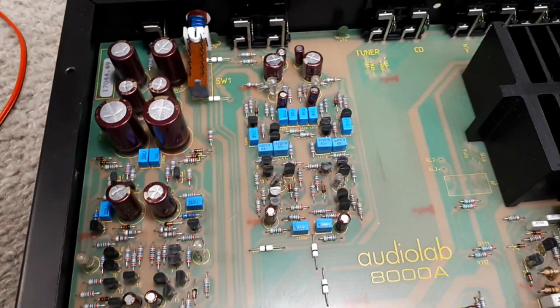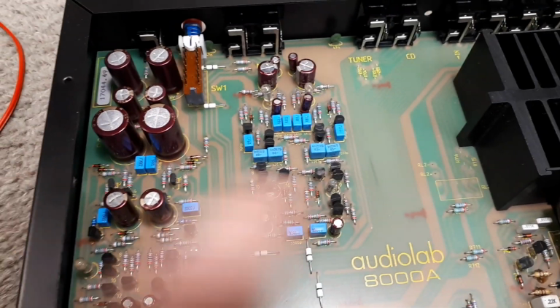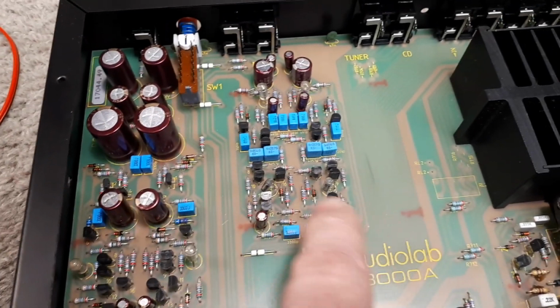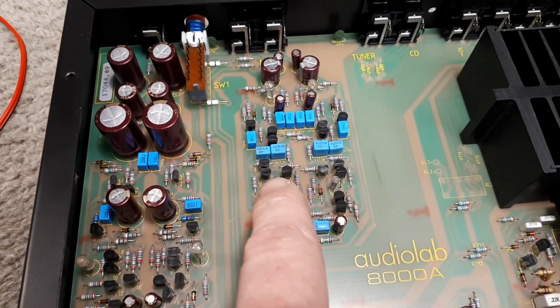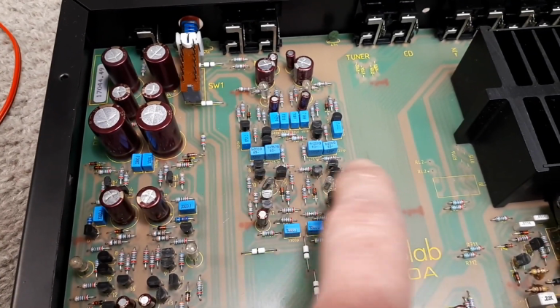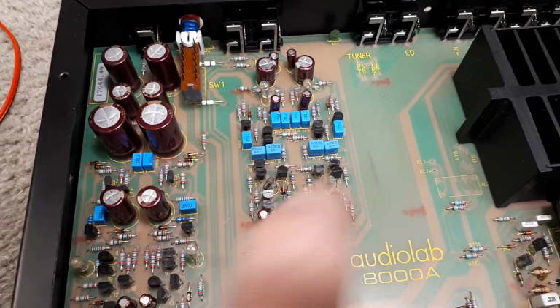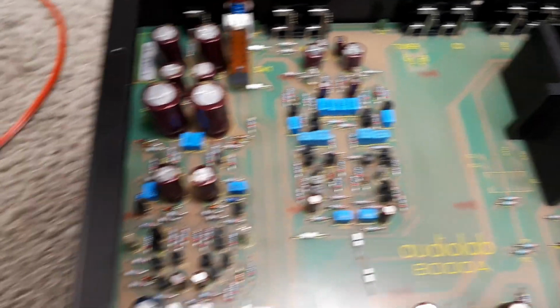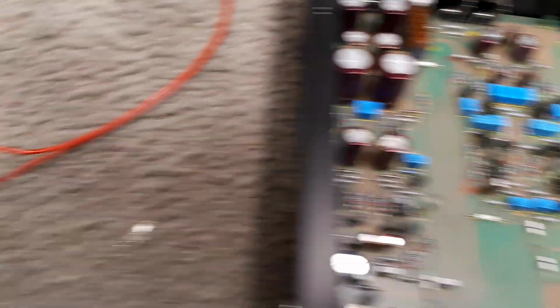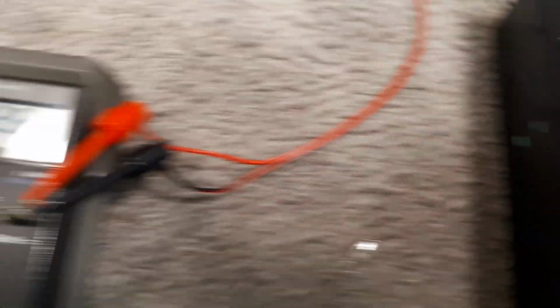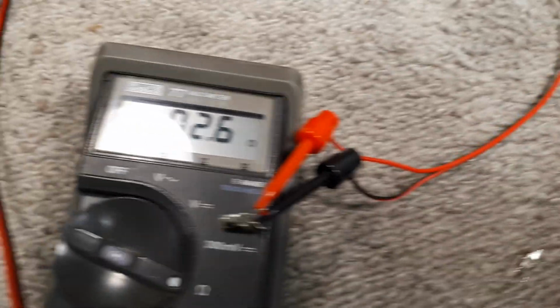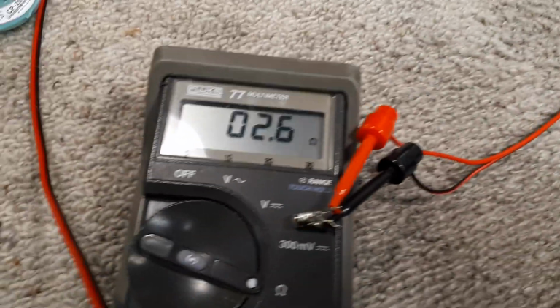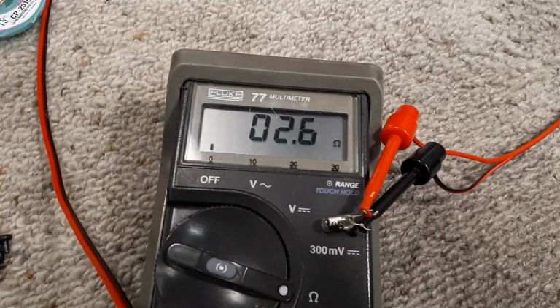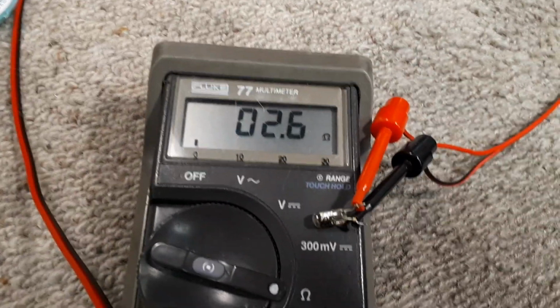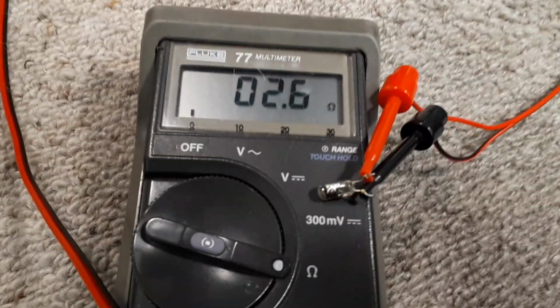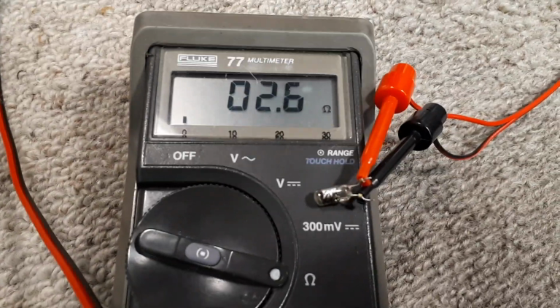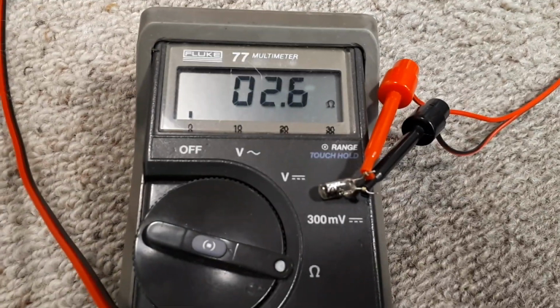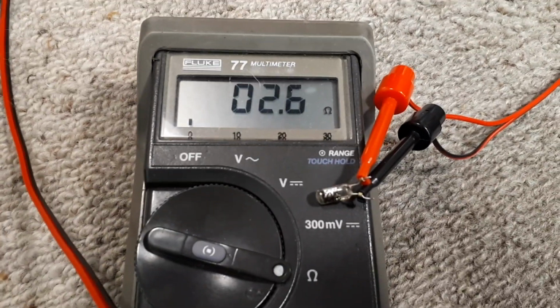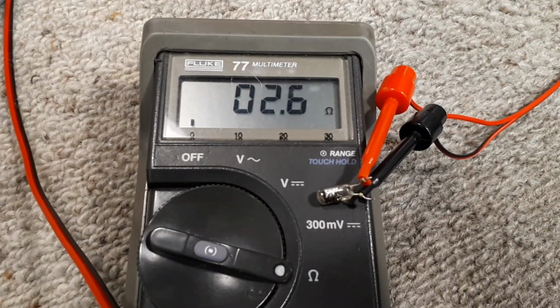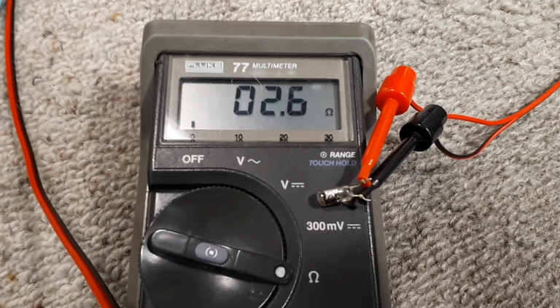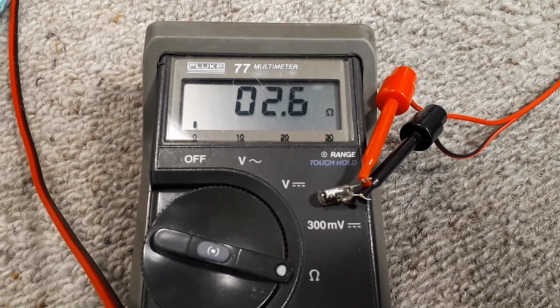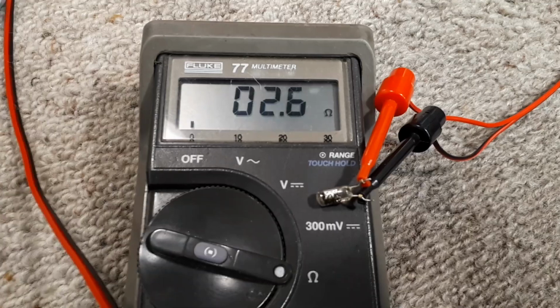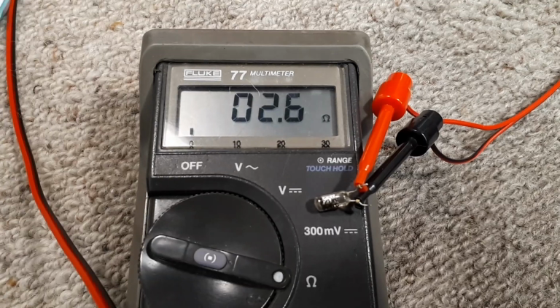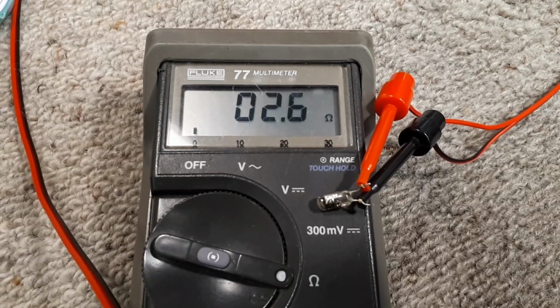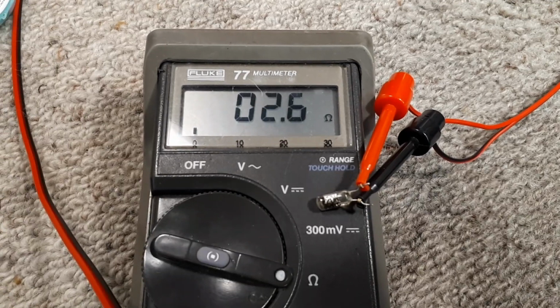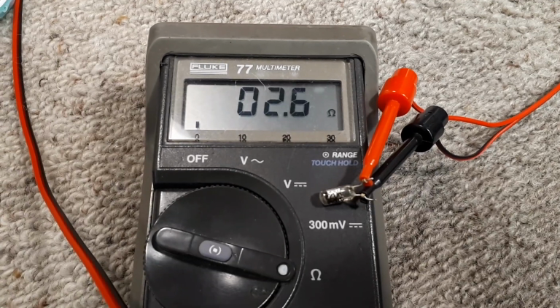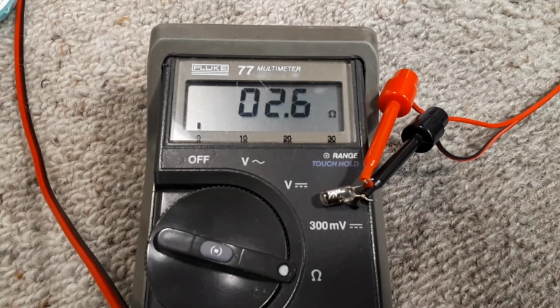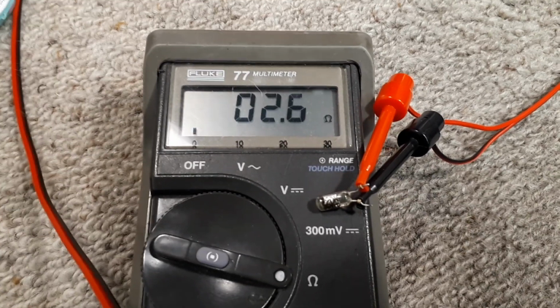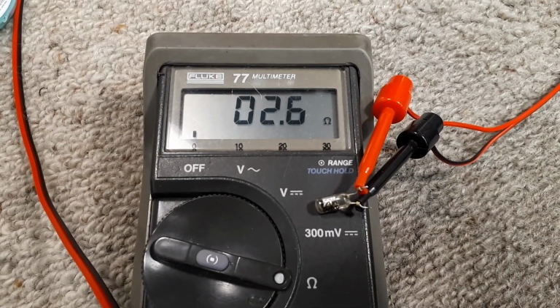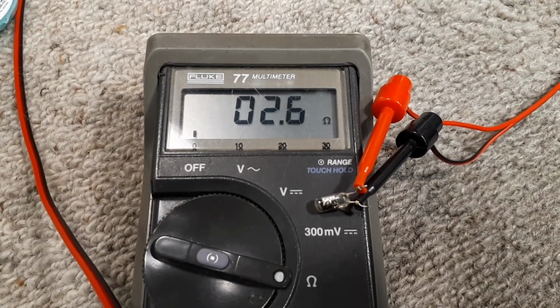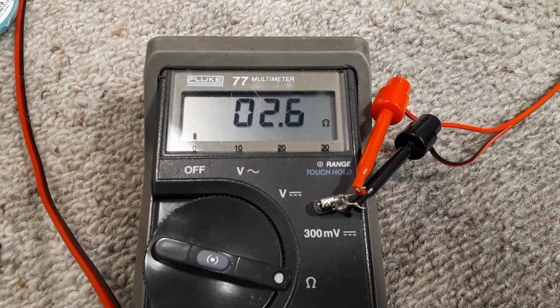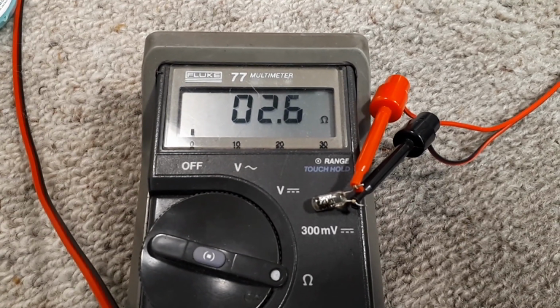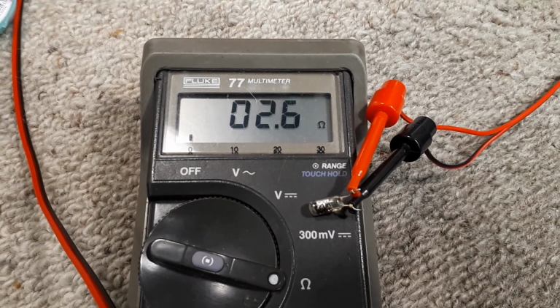Just put a couple of temporary replacements in there. And here's the other one, reading about 2.6 ohms — it's slightly altered since I last checked it.